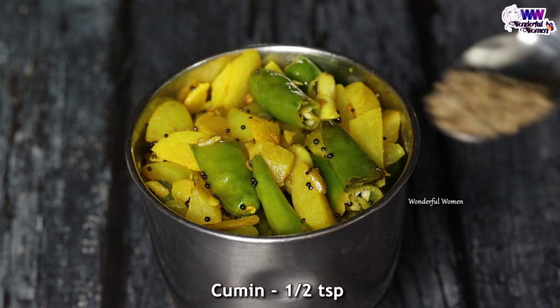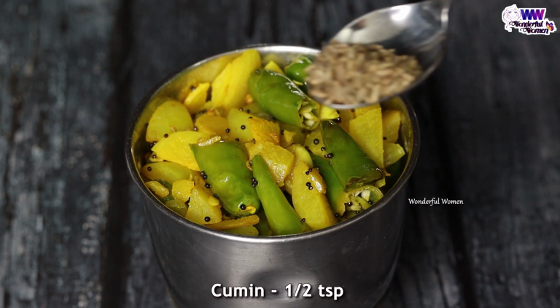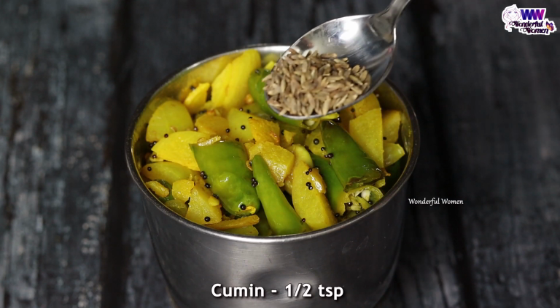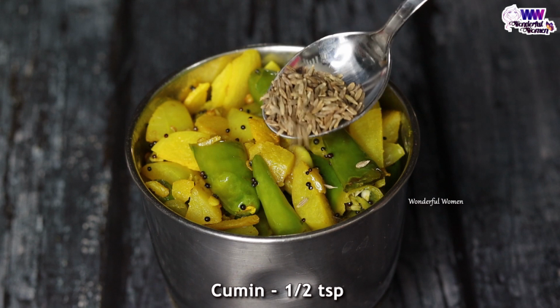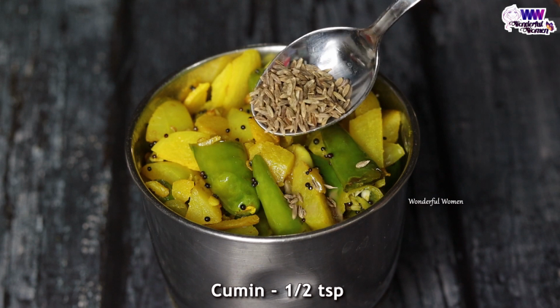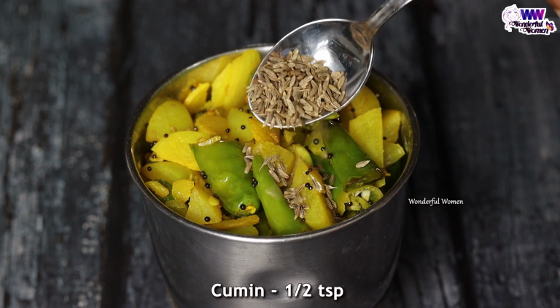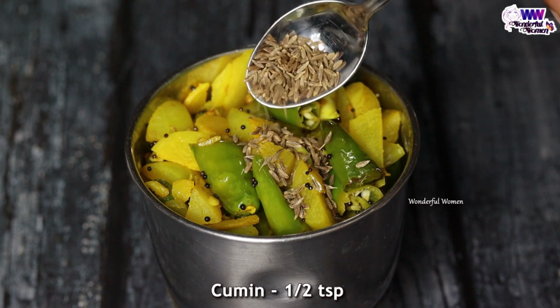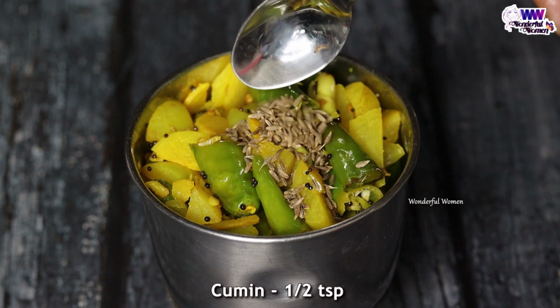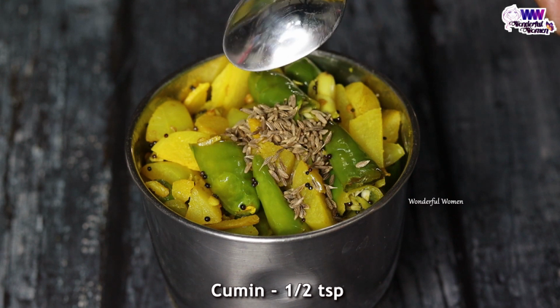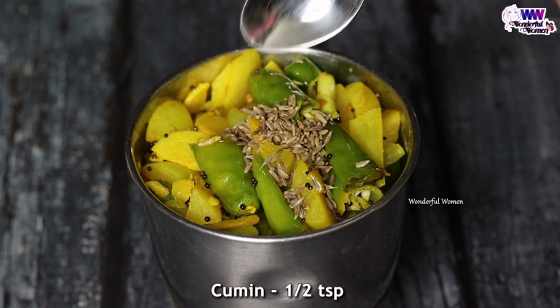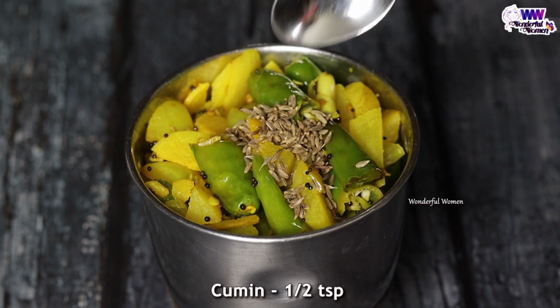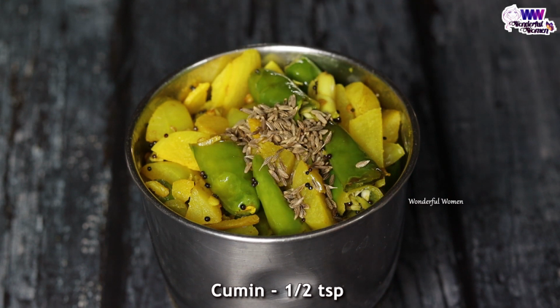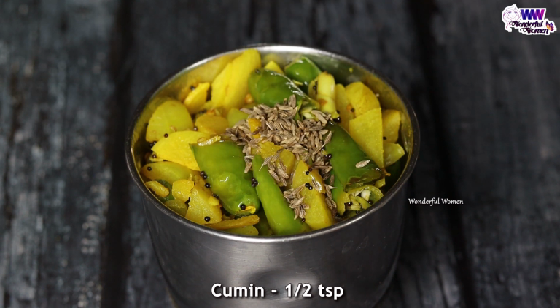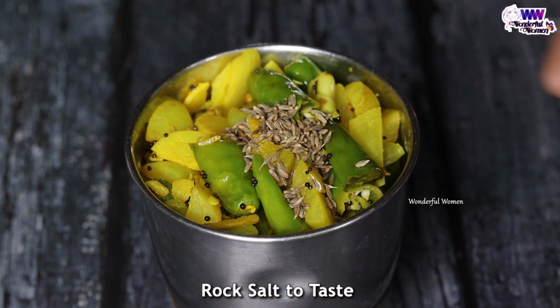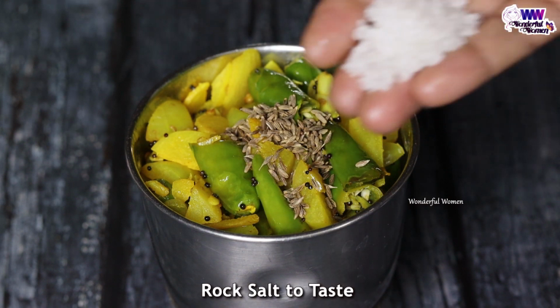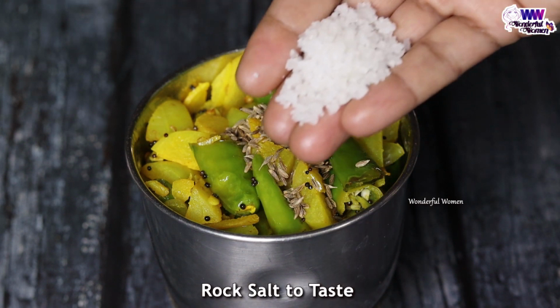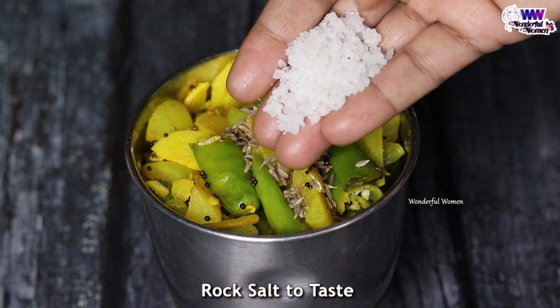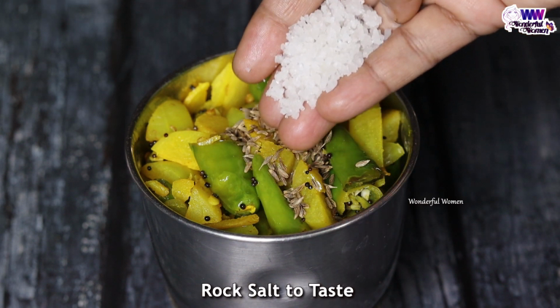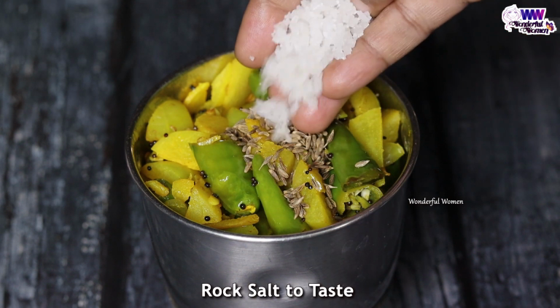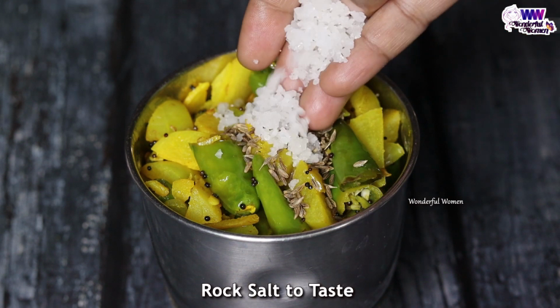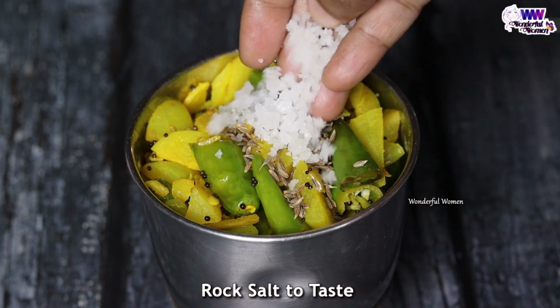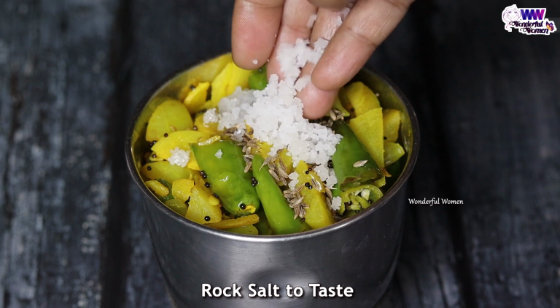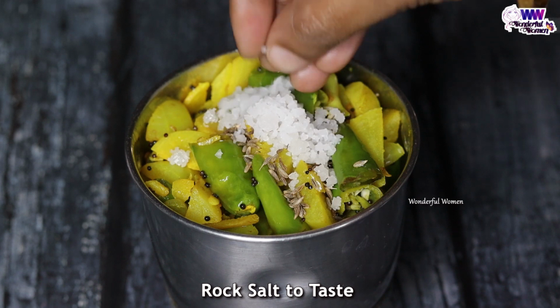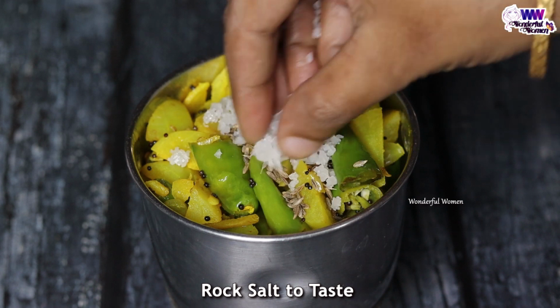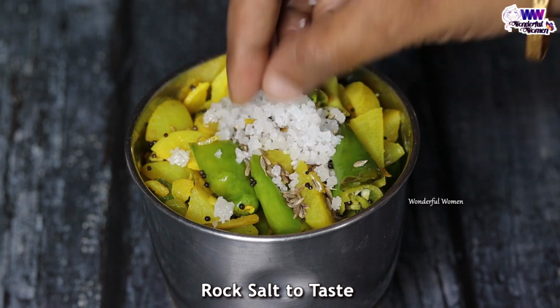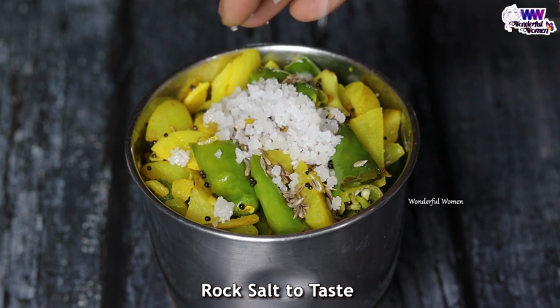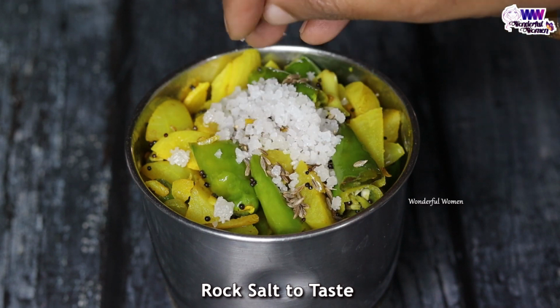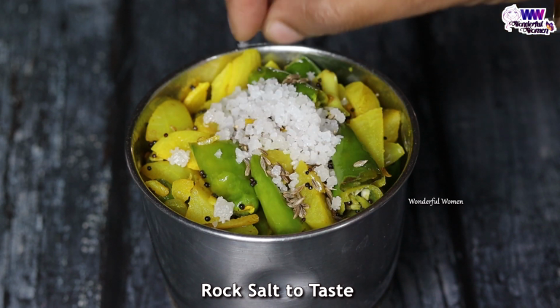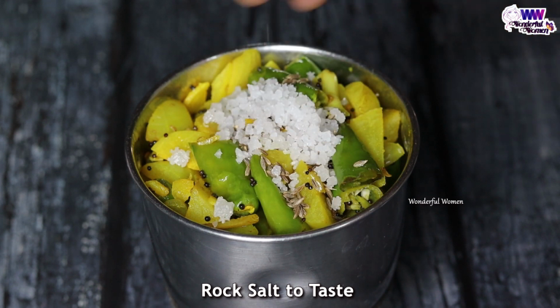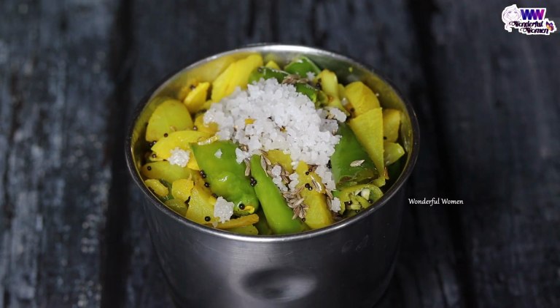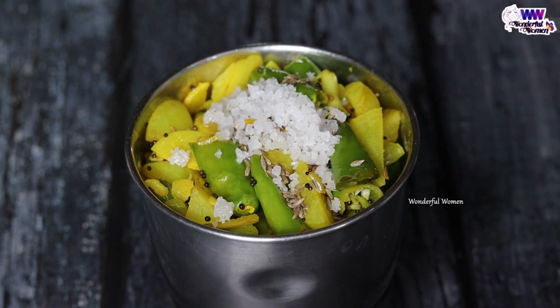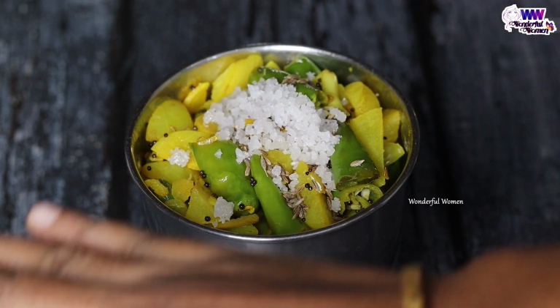Now in this video, pour 1 cup of gel. Pour a gel. Just pour the gel and pour the gel. Let's get started.